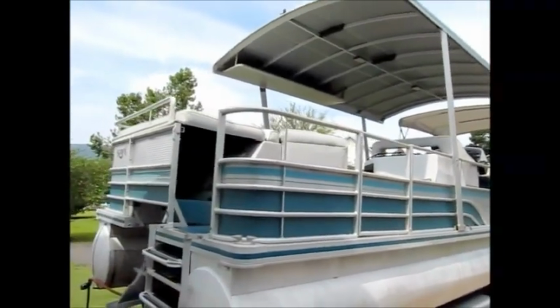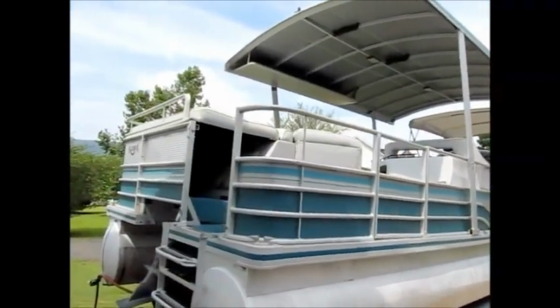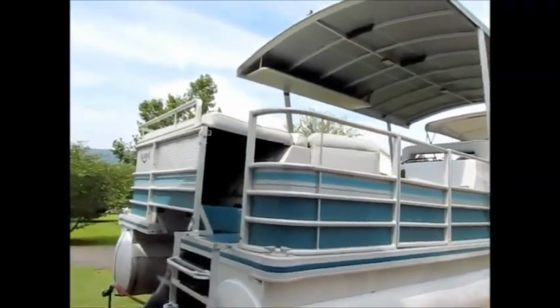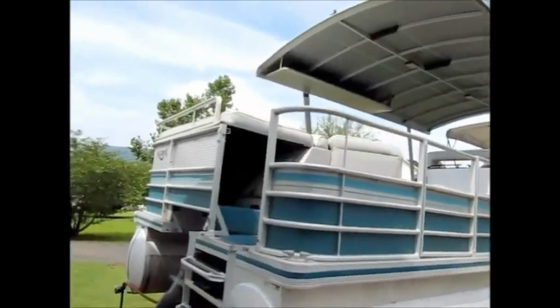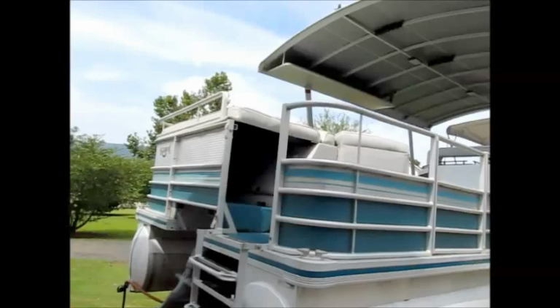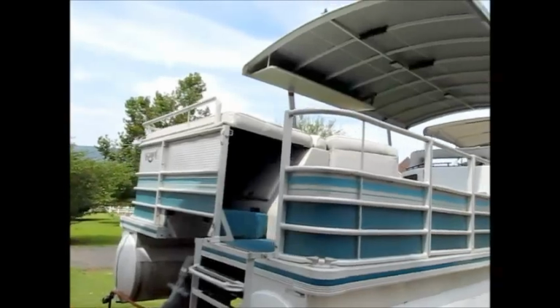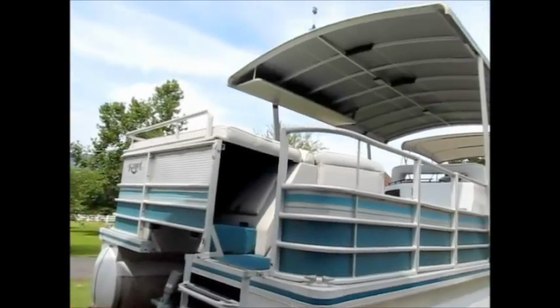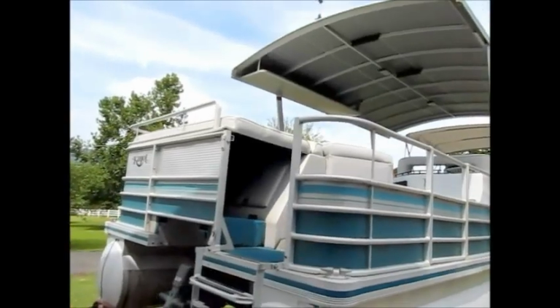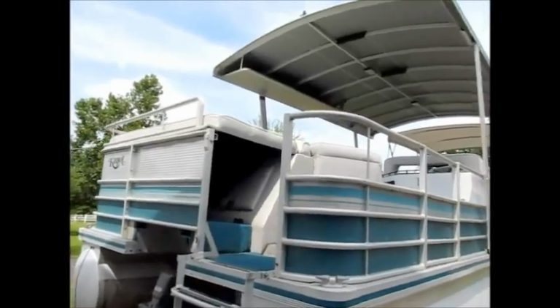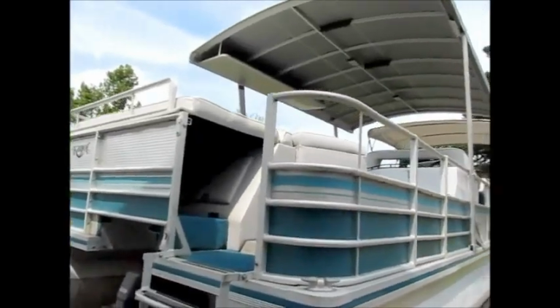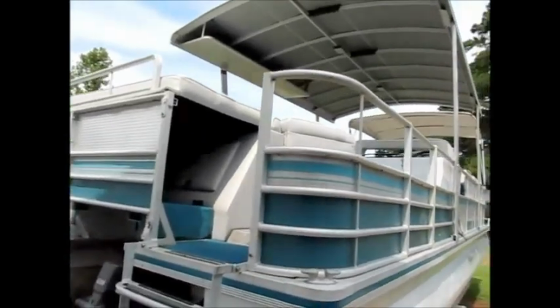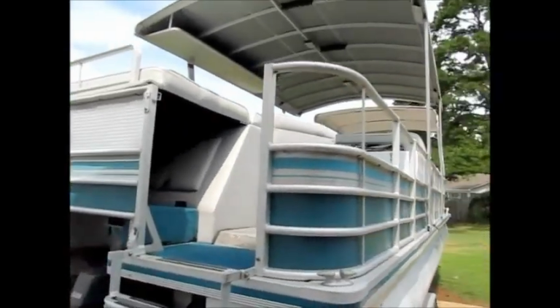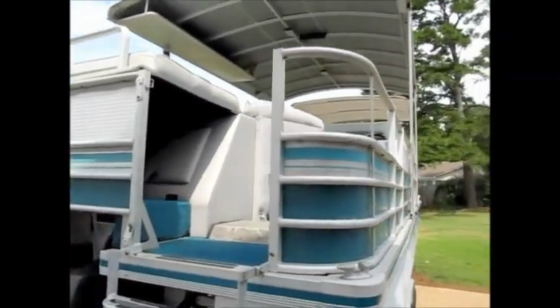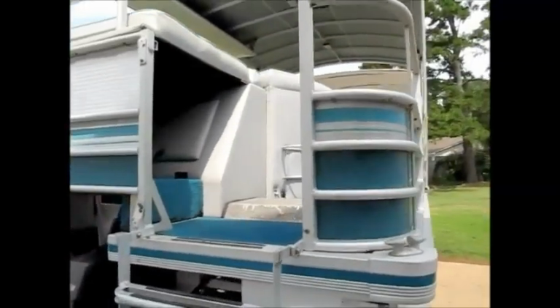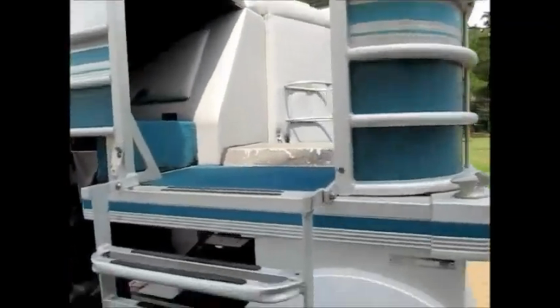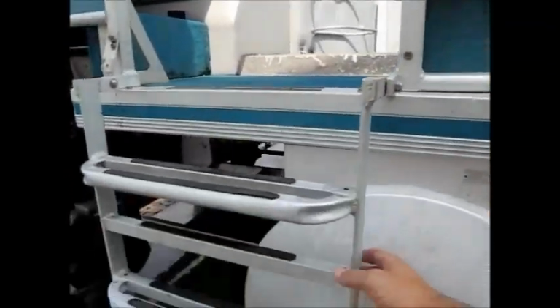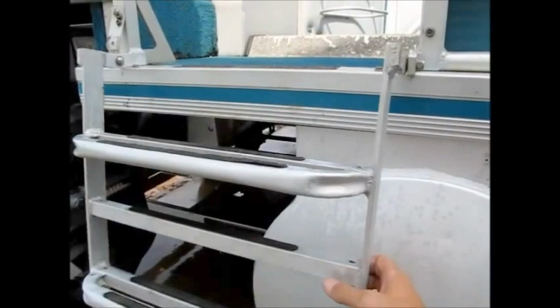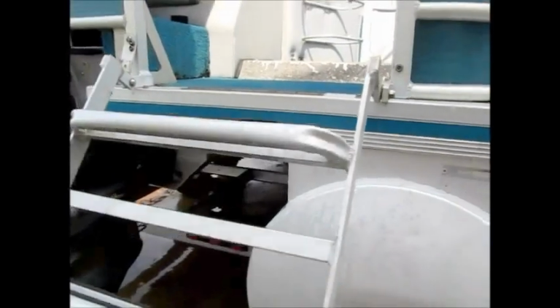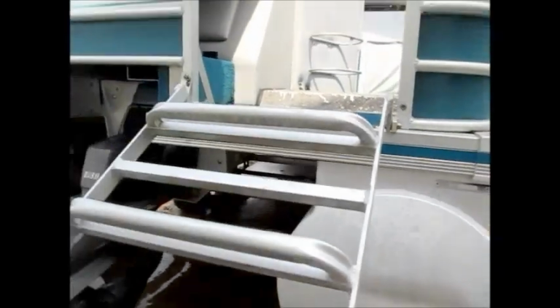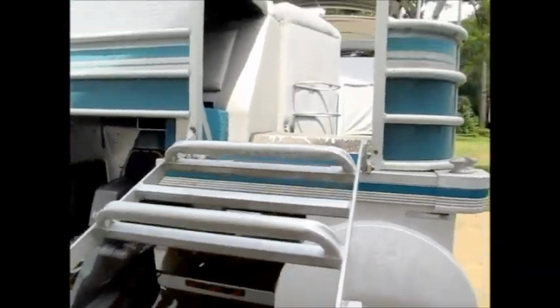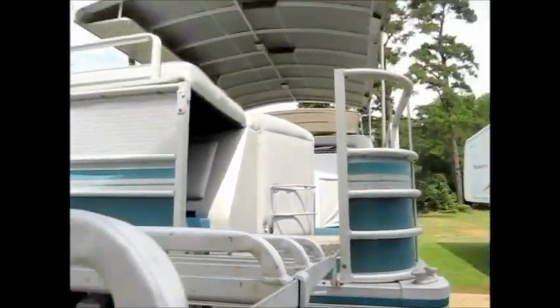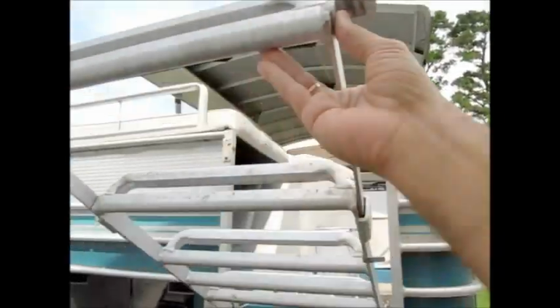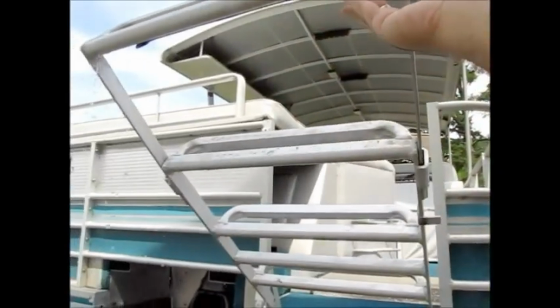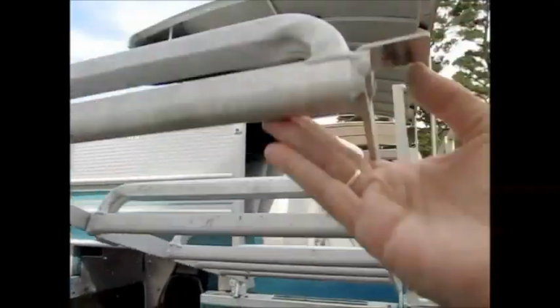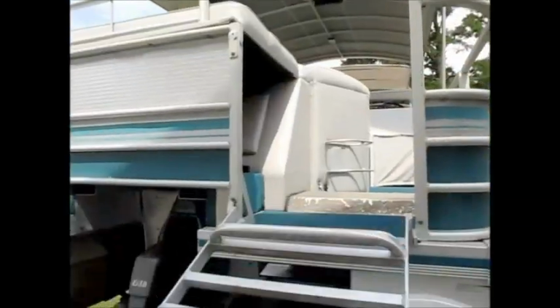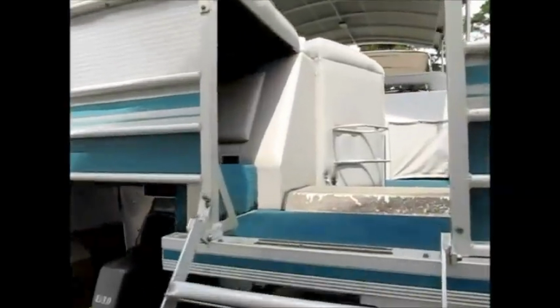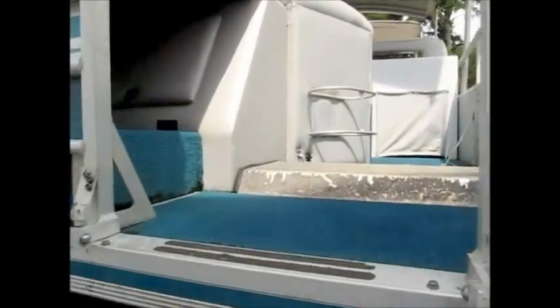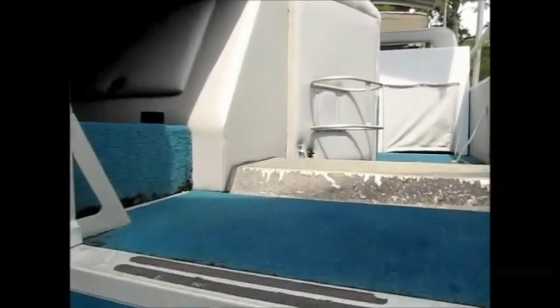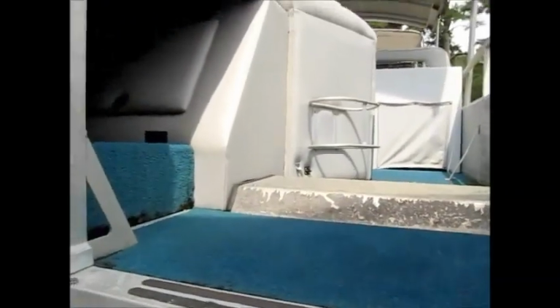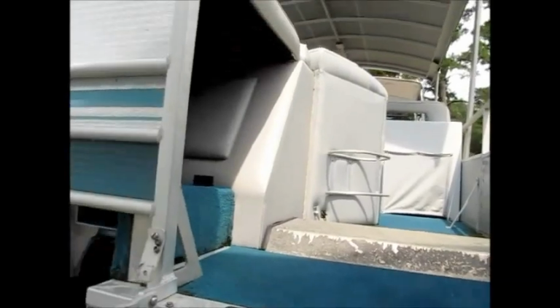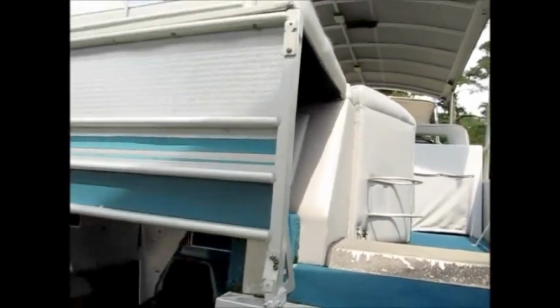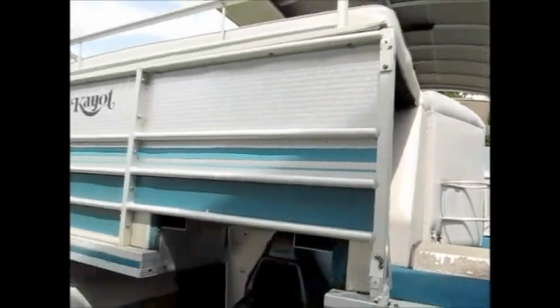We just don't use it anymore so I'm going to put it up for sale. This is my personal boat. This ladder folds up and becomes part of the gate — you can climb up there real nice and easy.